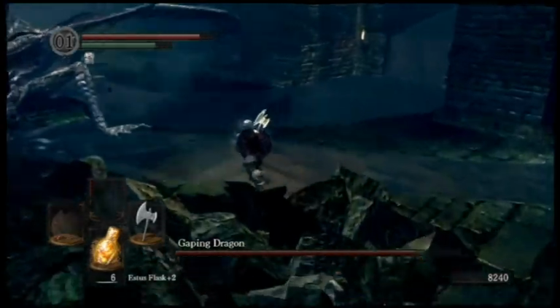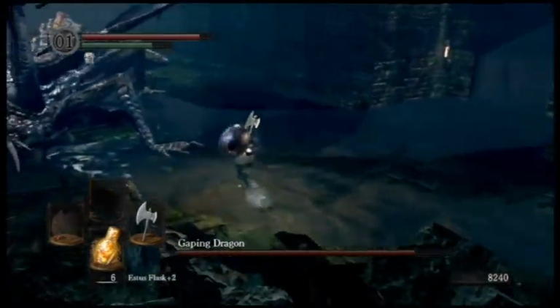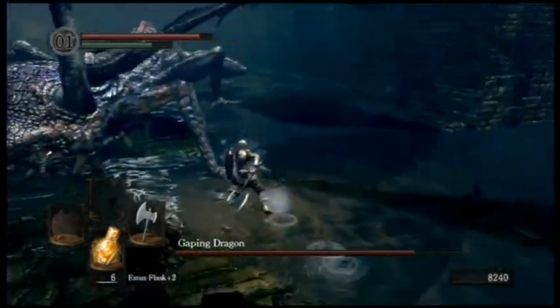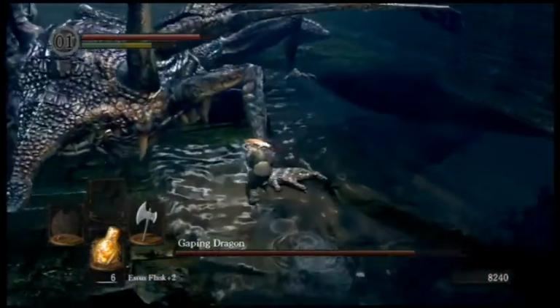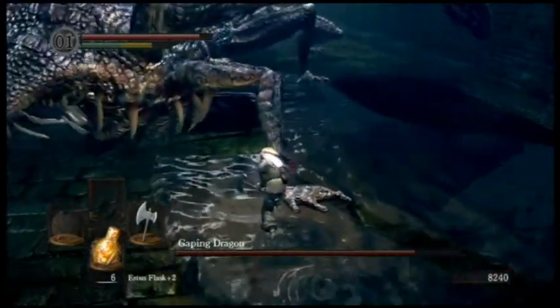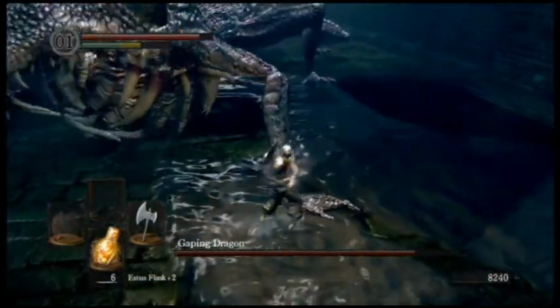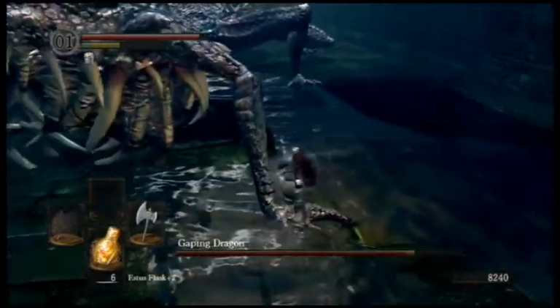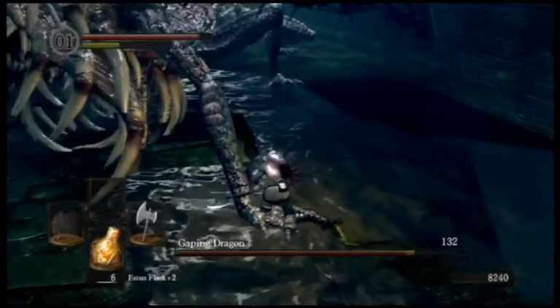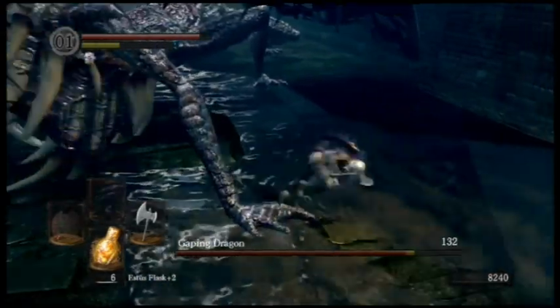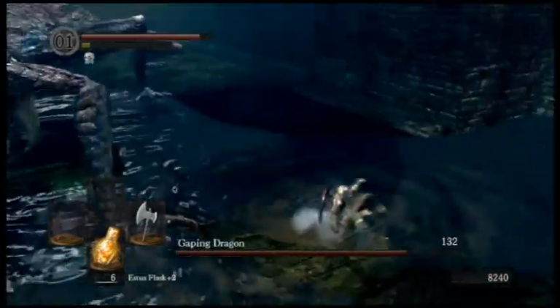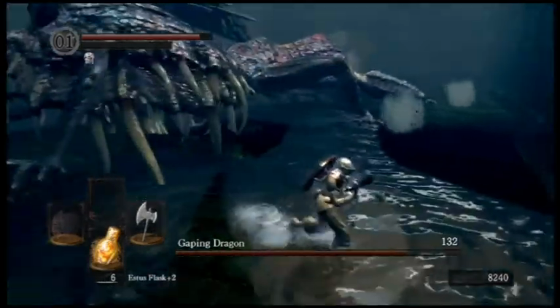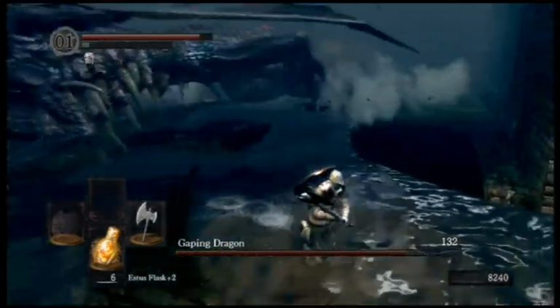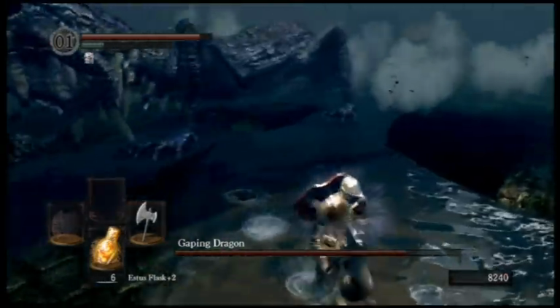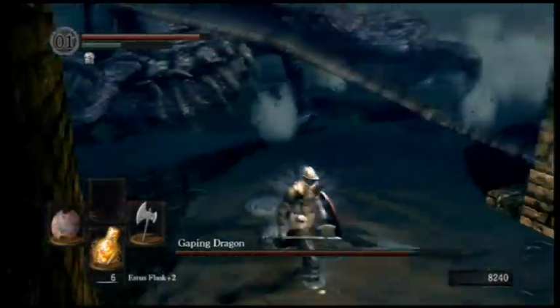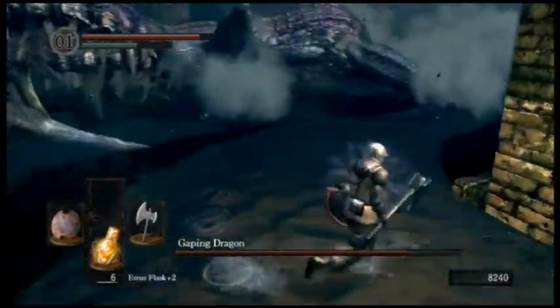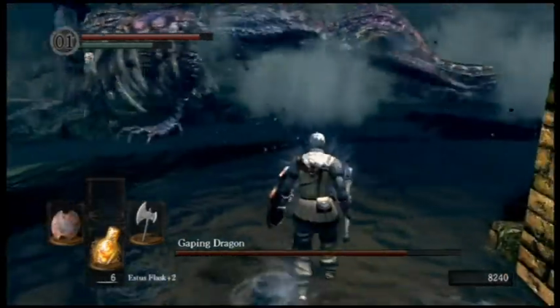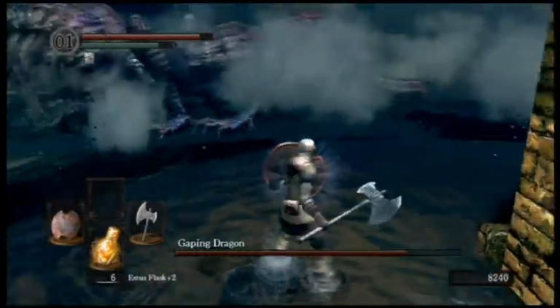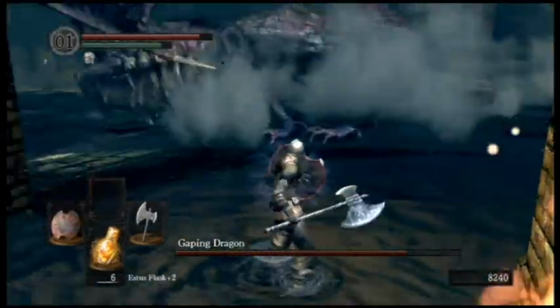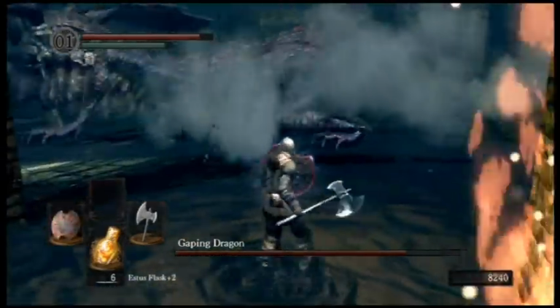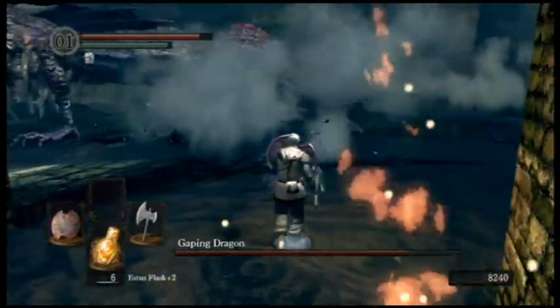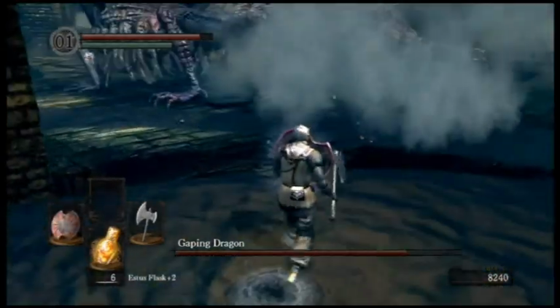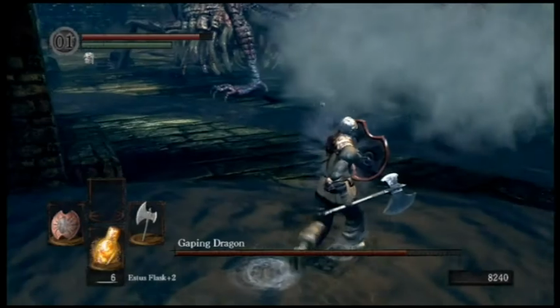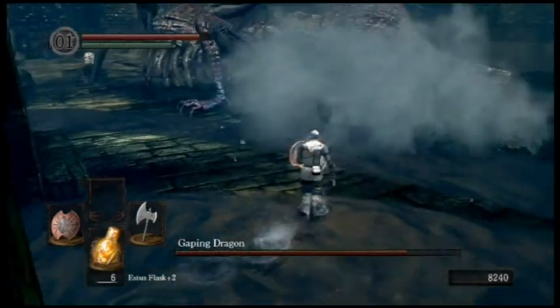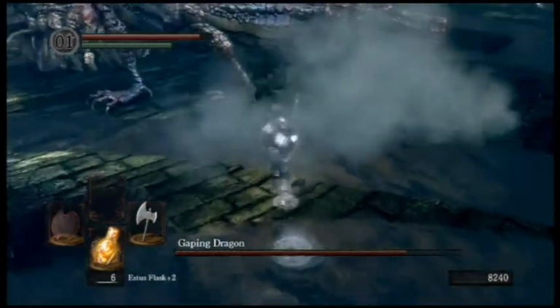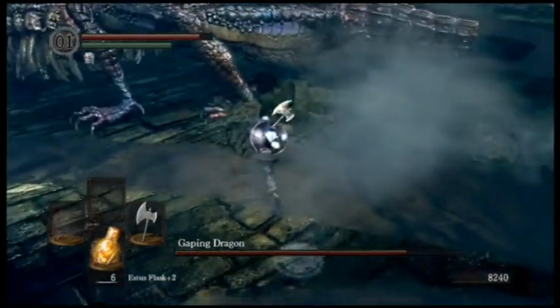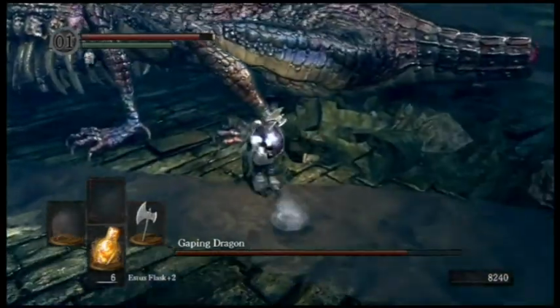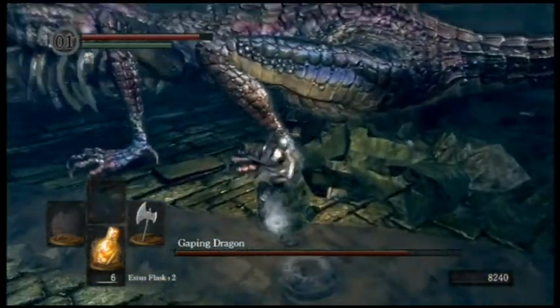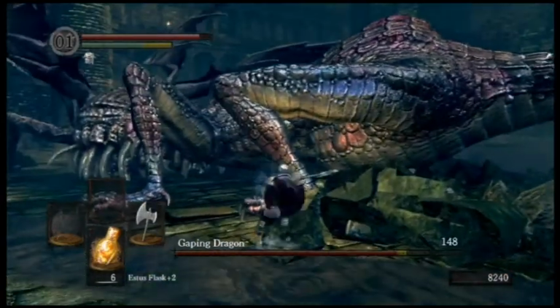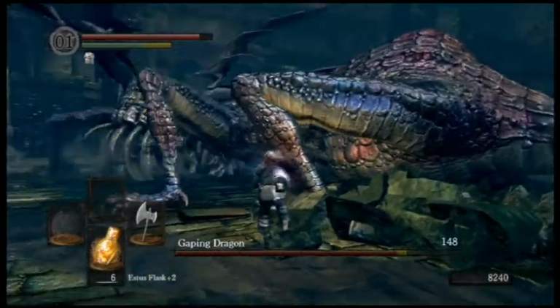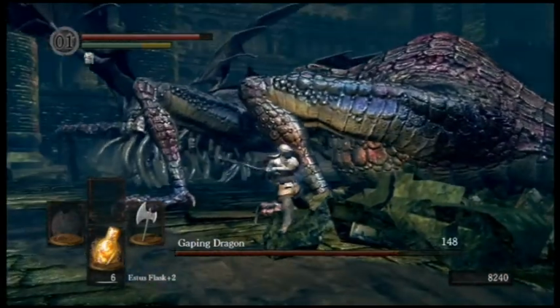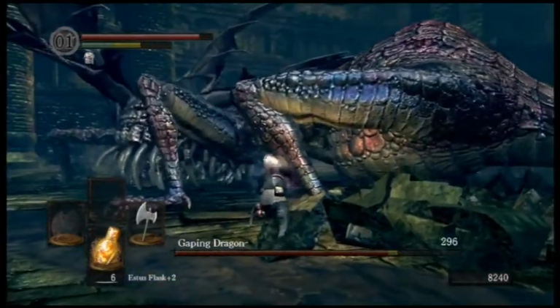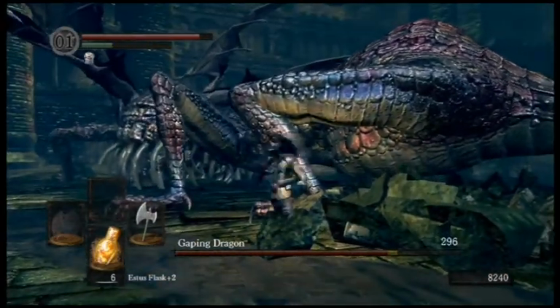If you notice, he hits the slam down again. He's going to charge forward now. The charge forward move is pretty much a one-hit kill. You might not think so, but even if his foot nicks you, it'll kill you in one hit. That's happened to me a few times before, first time I had to fight him.